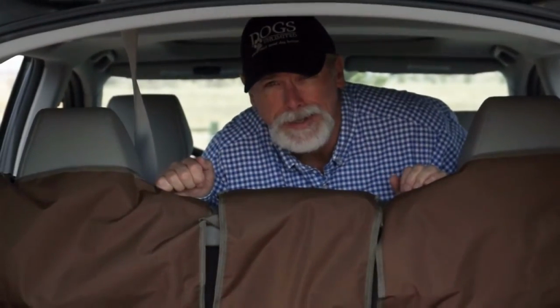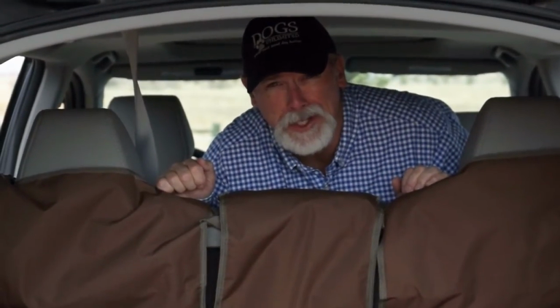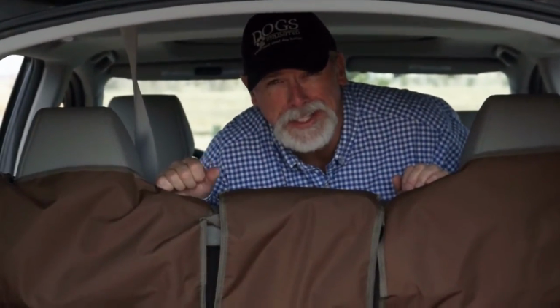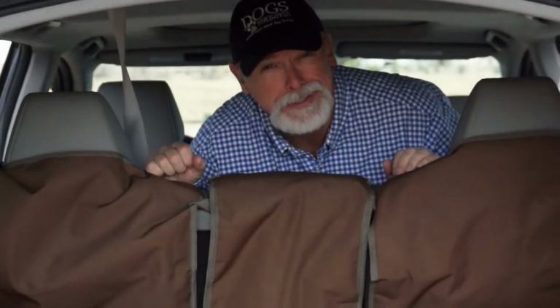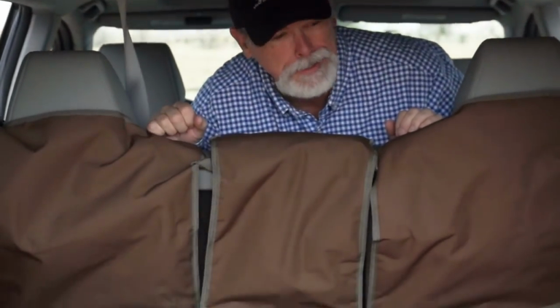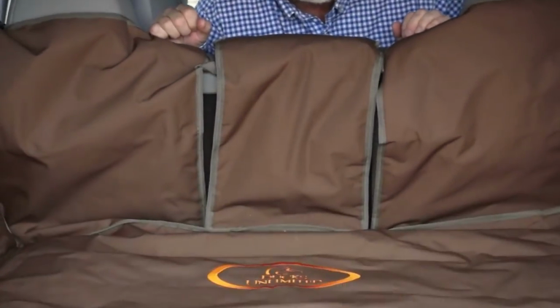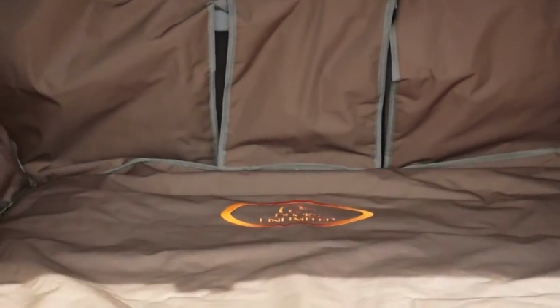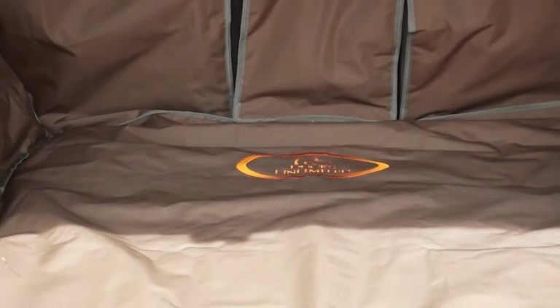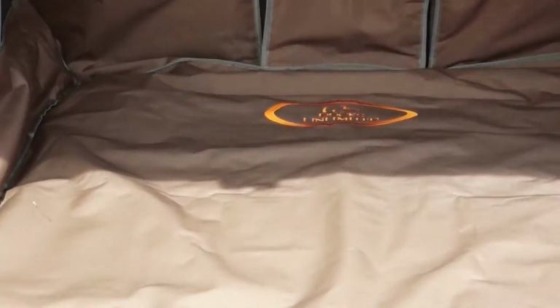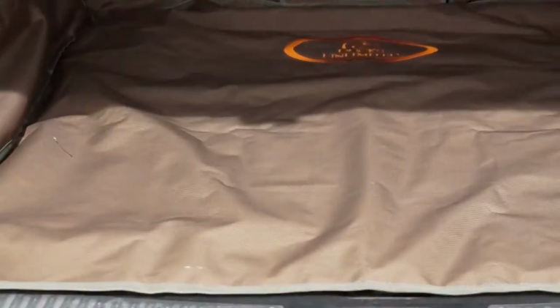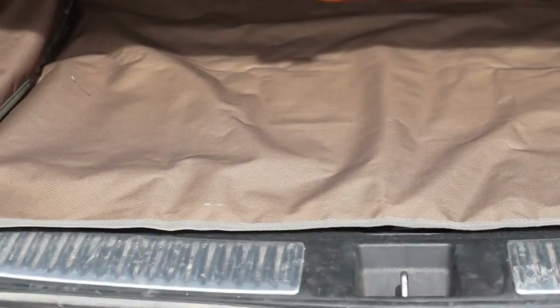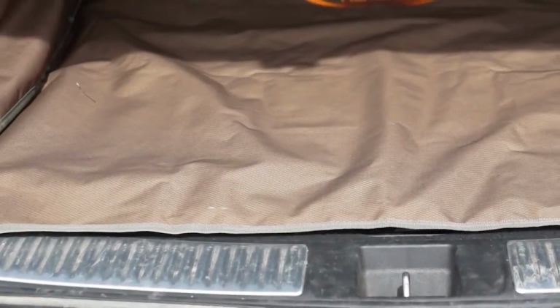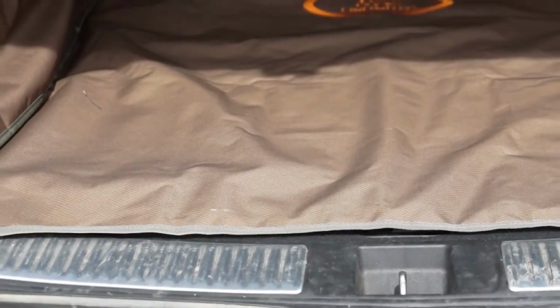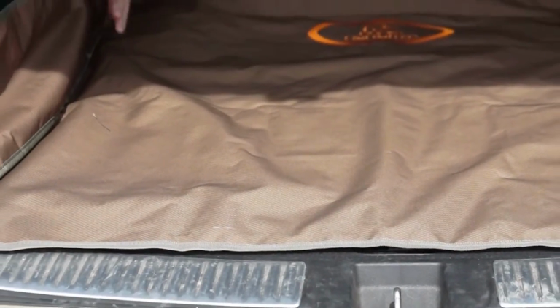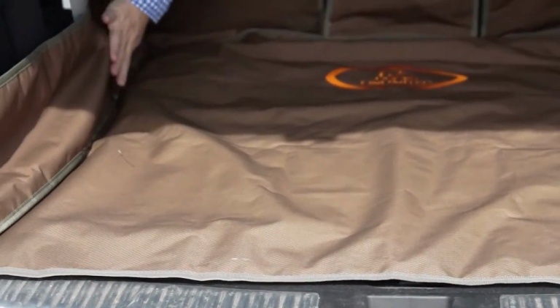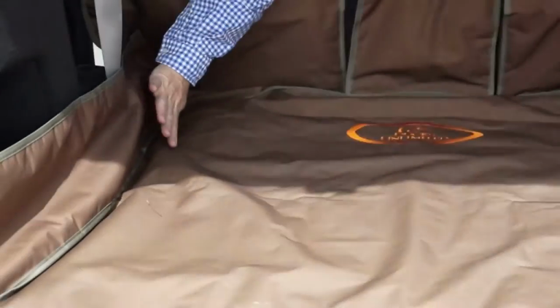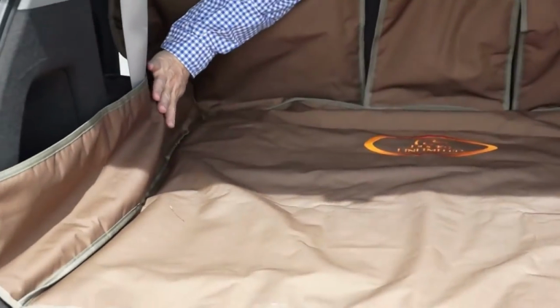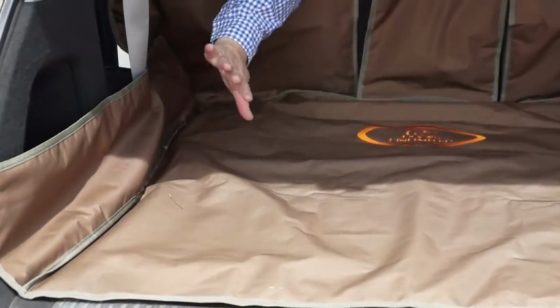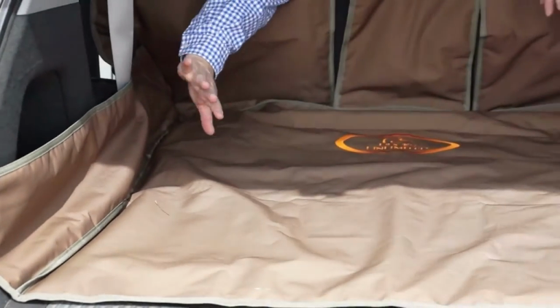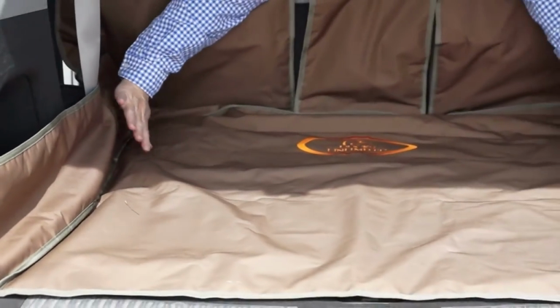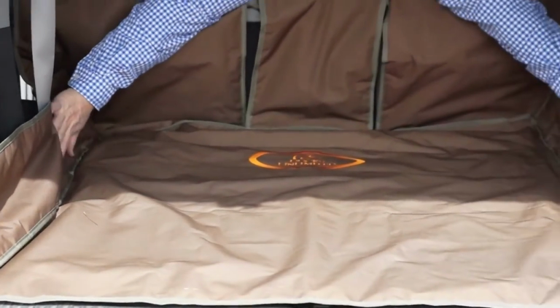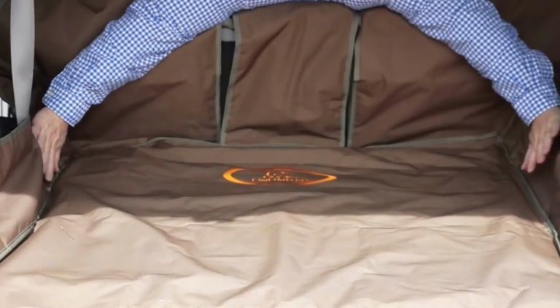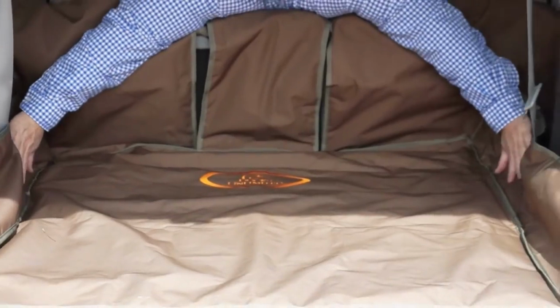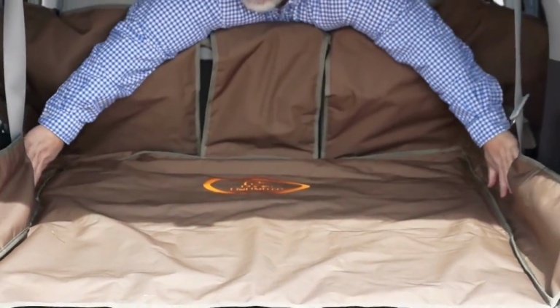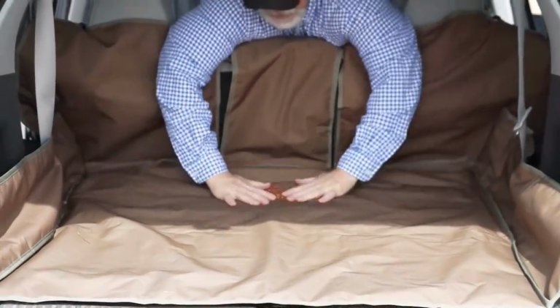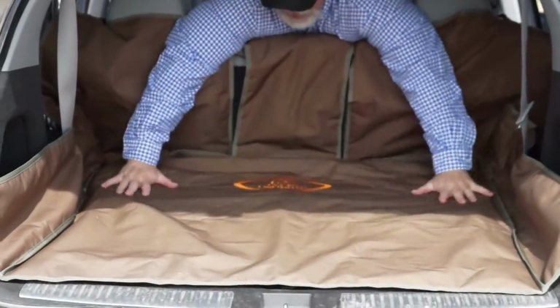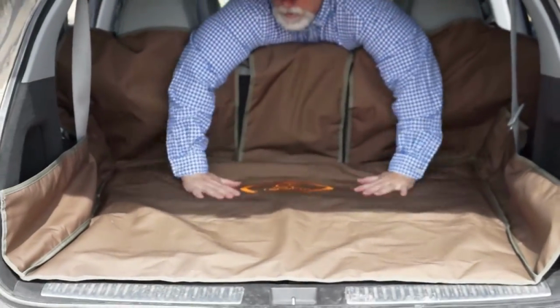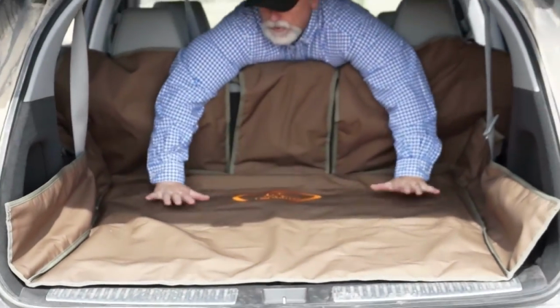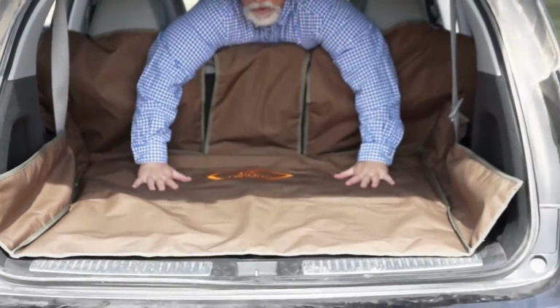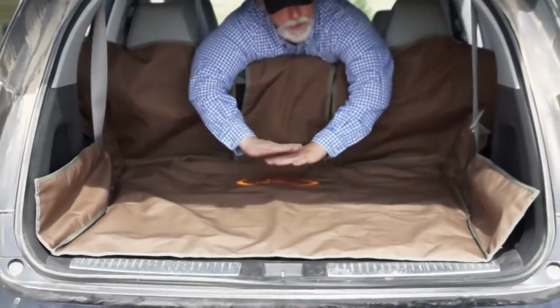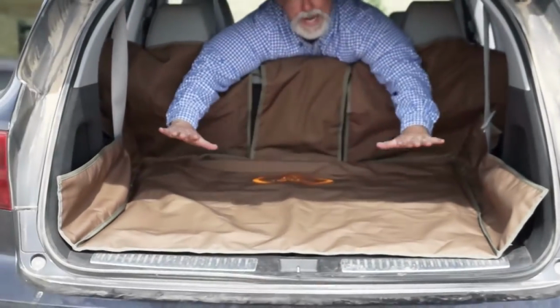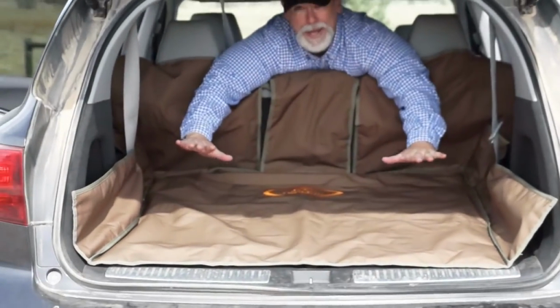That's all it takes — just a couple of snaps, put it in, and it covers up eight inches on the sides and the entire bed.